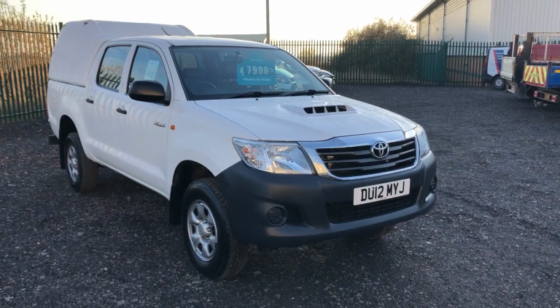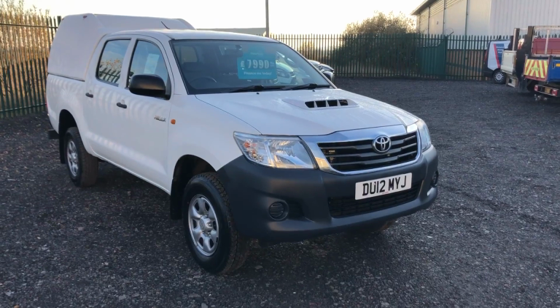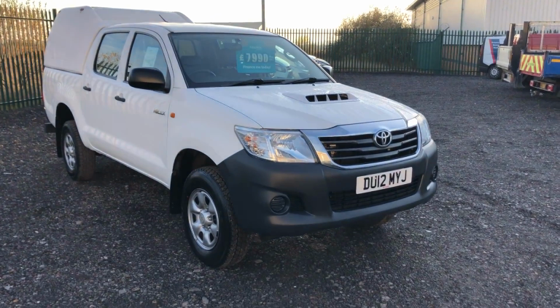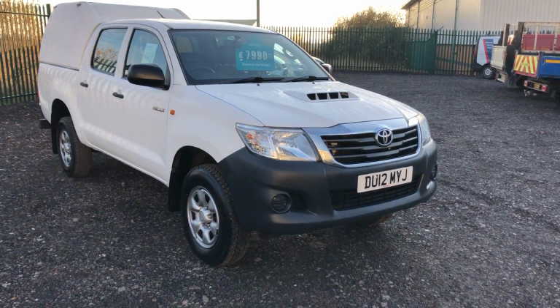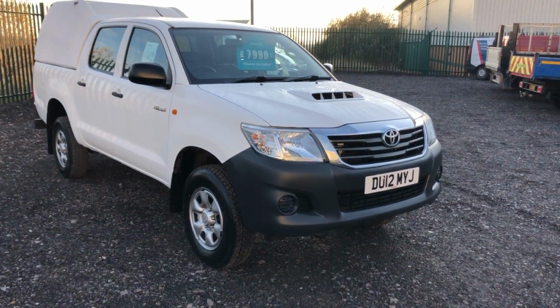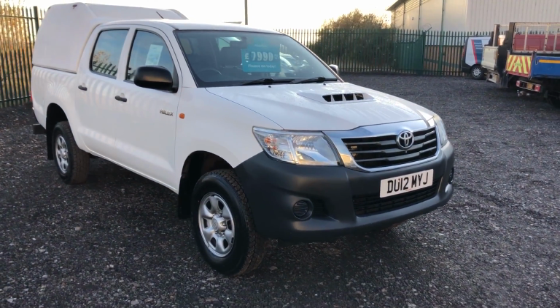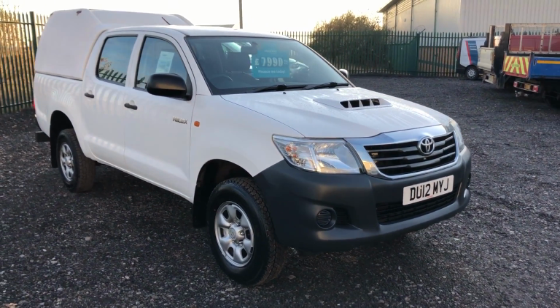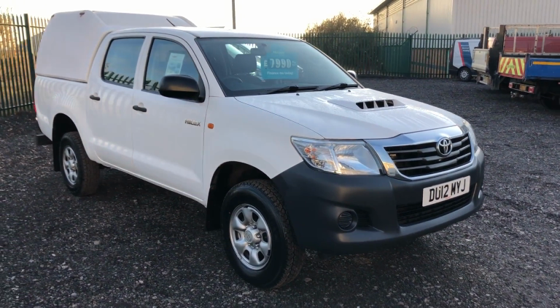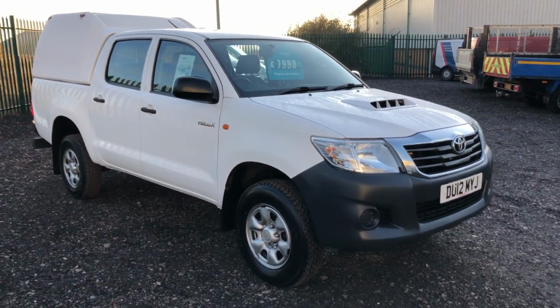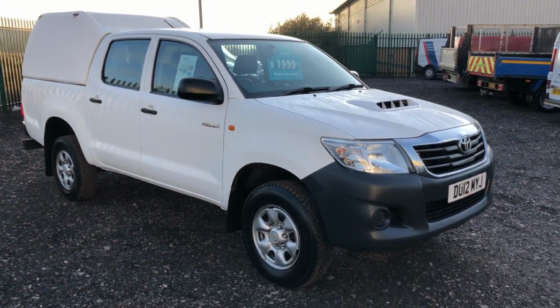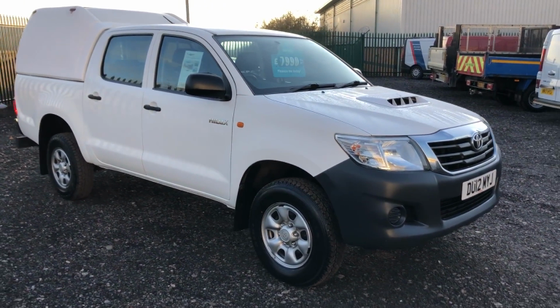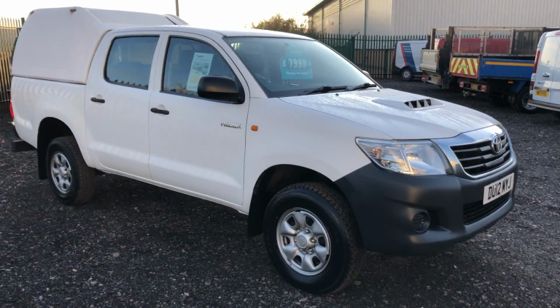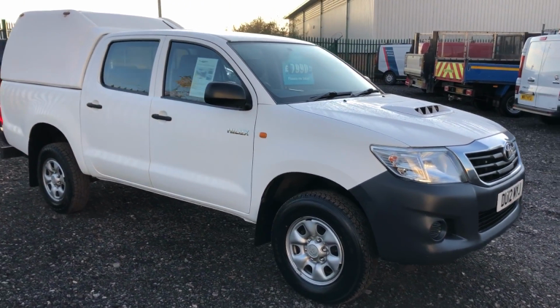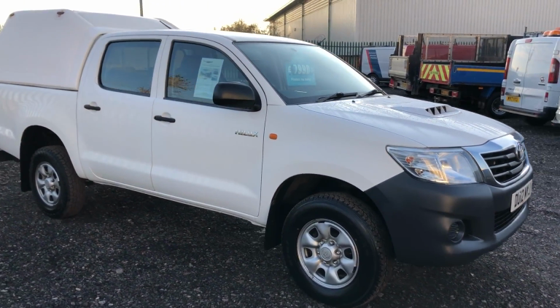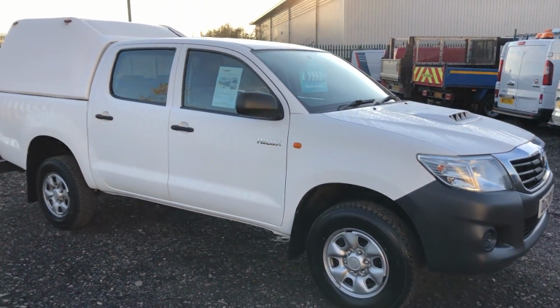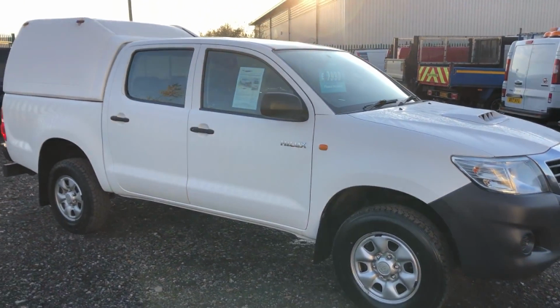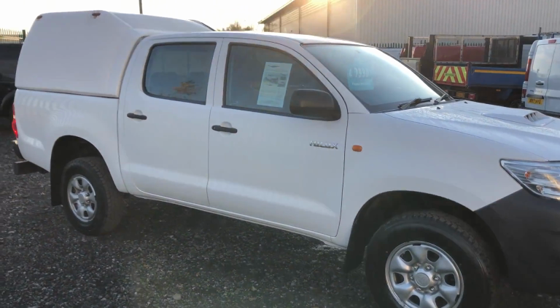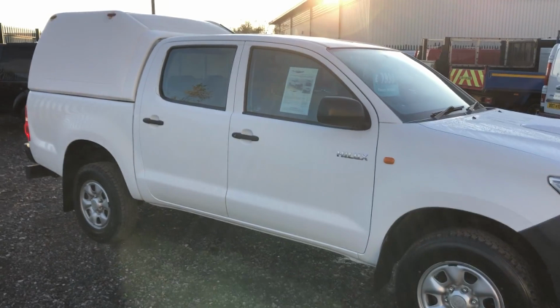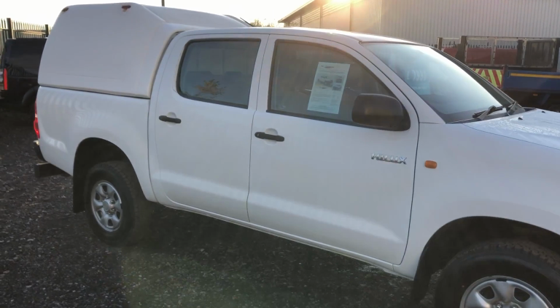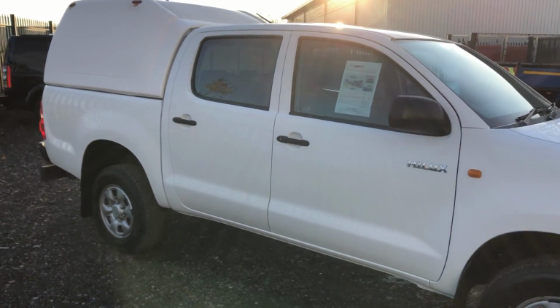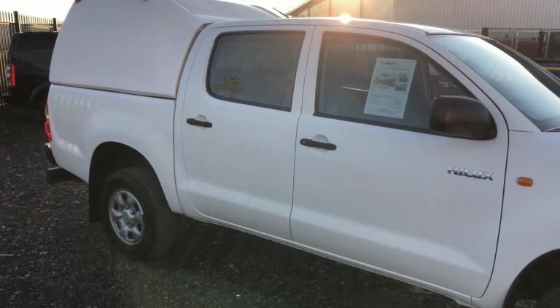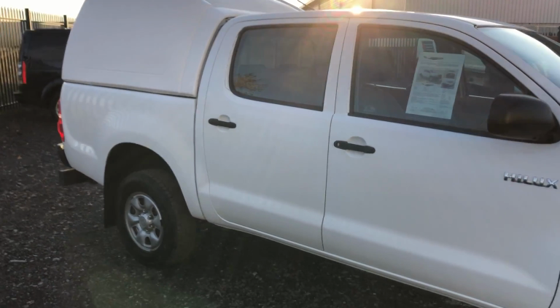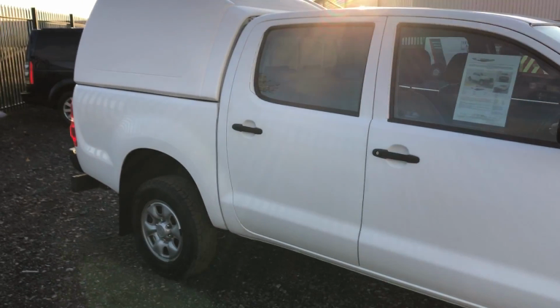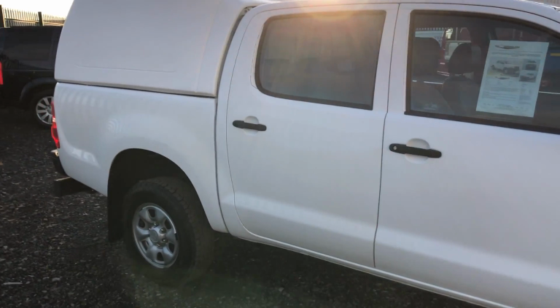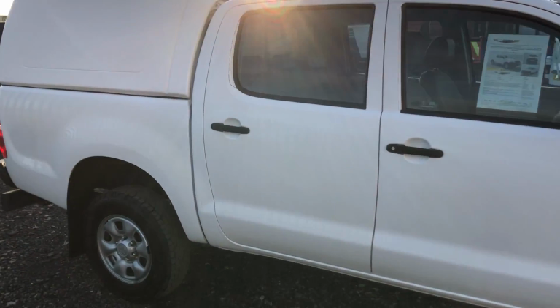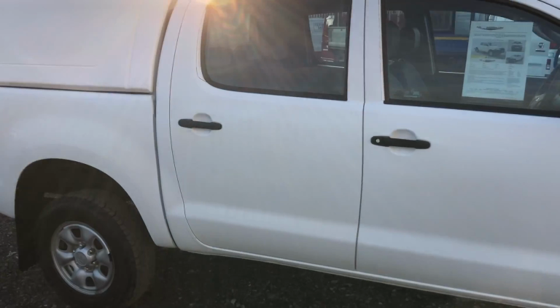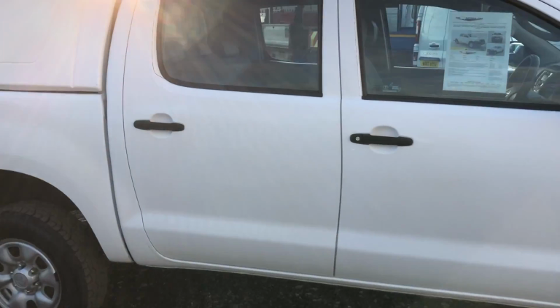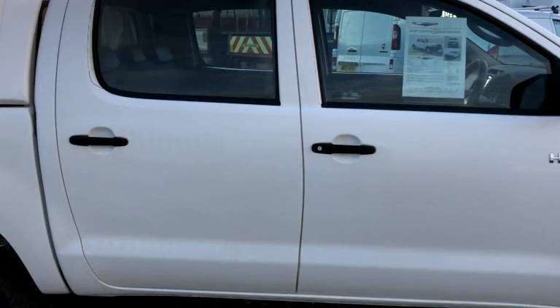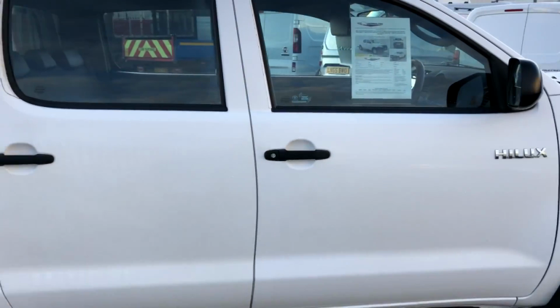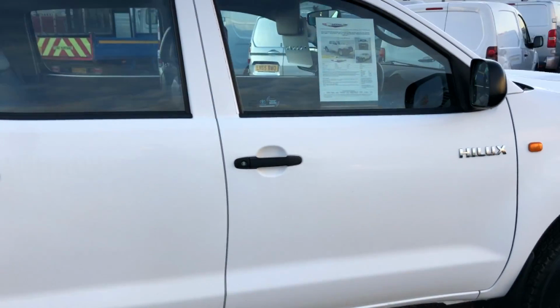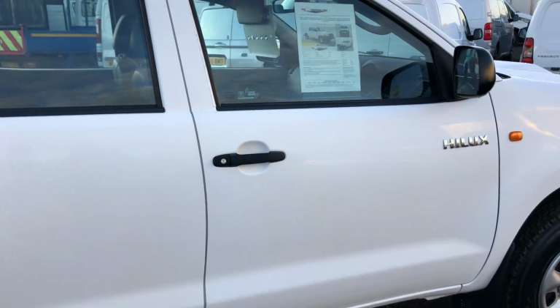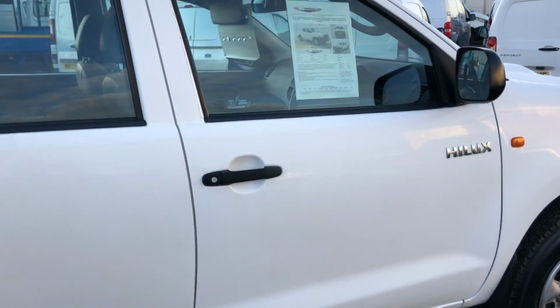This is the Toyota Hilux 2.5 diesel, 4x4. It's 142 brake horsepower, registered May 2012.